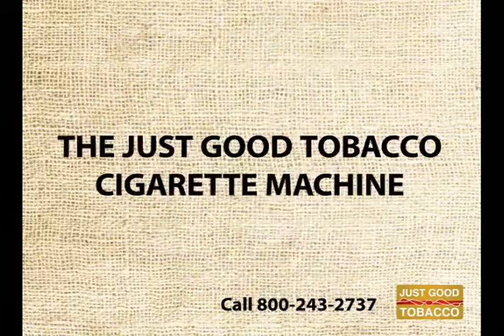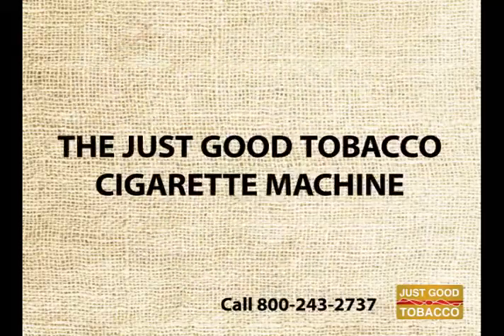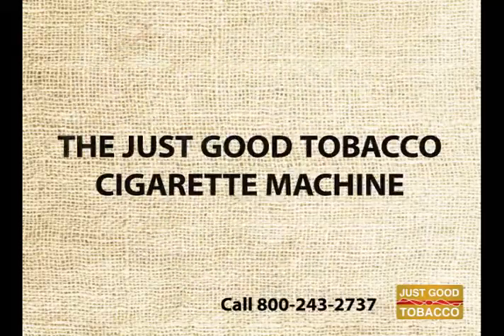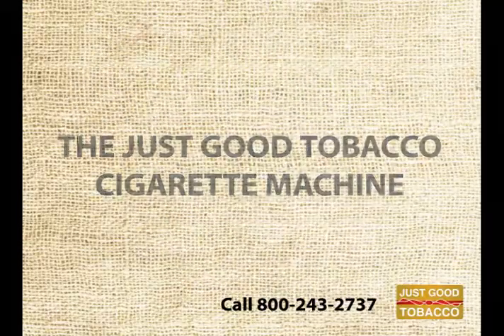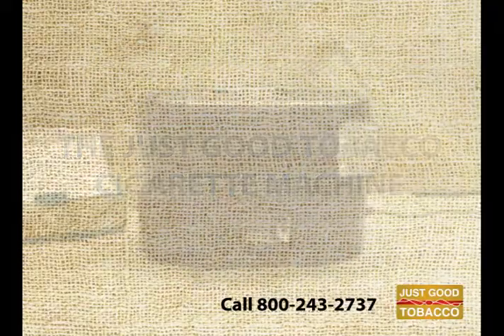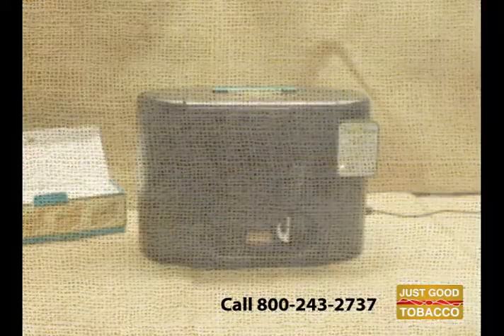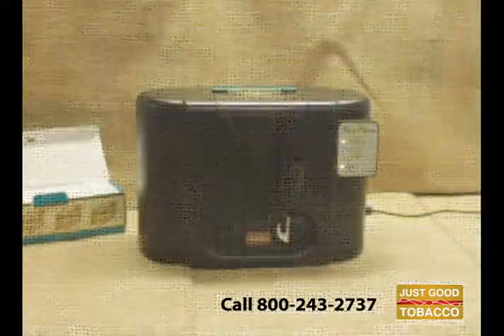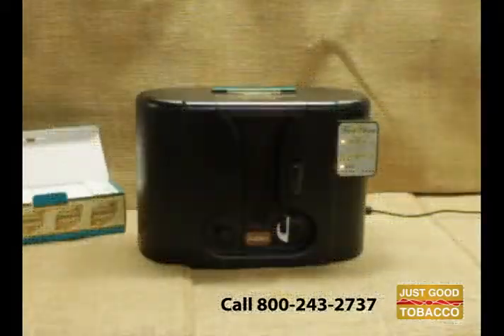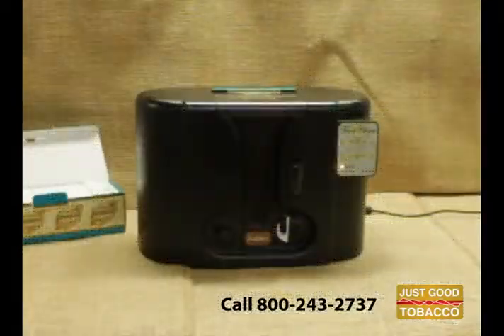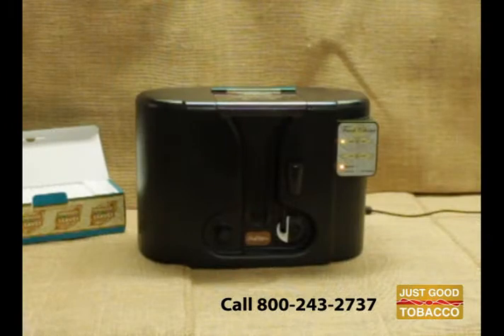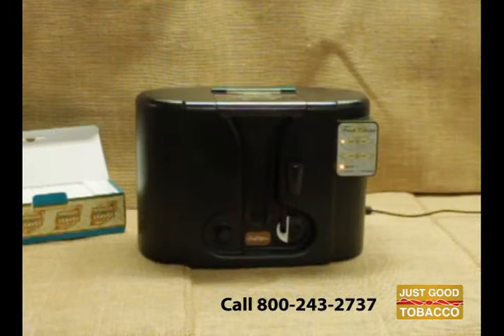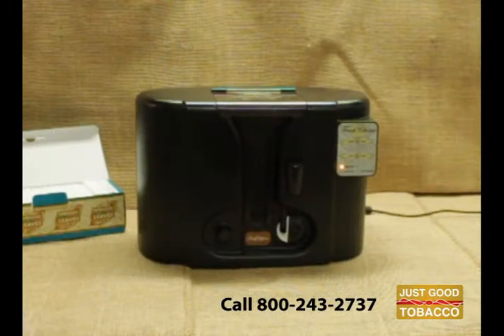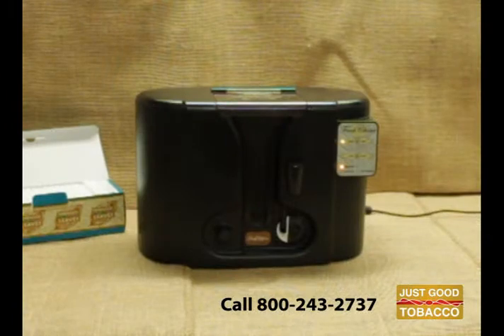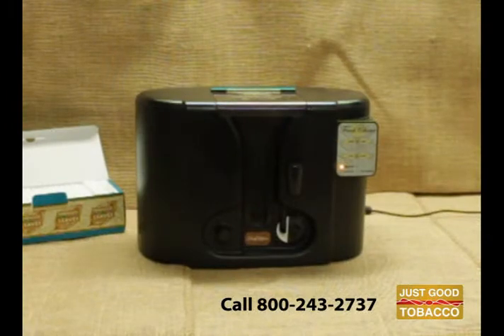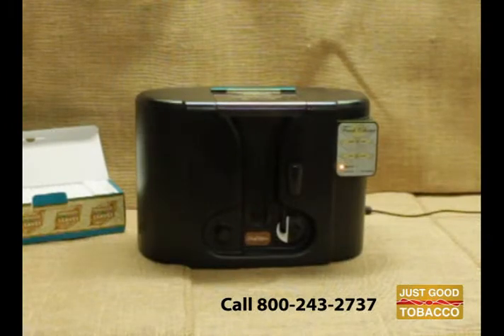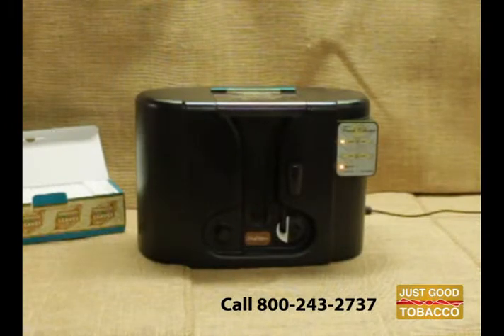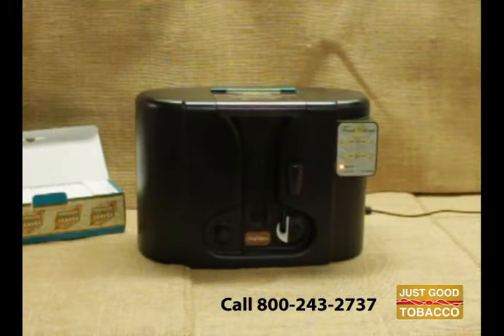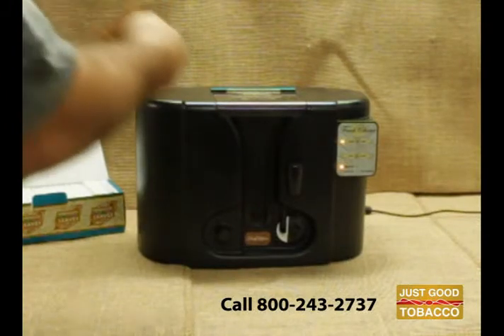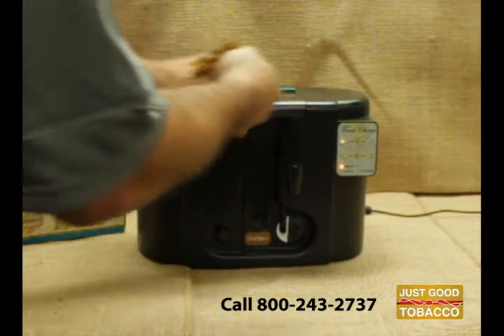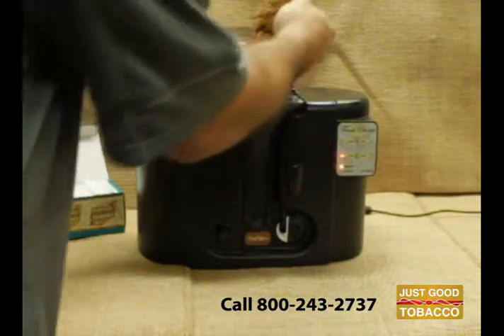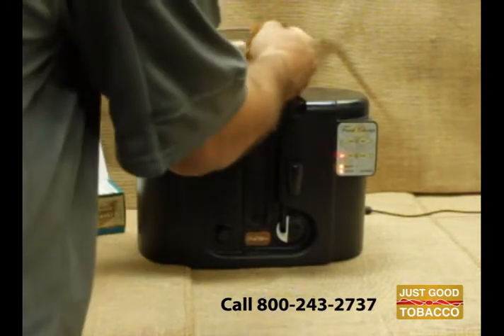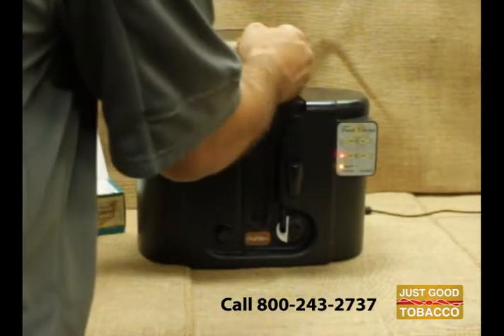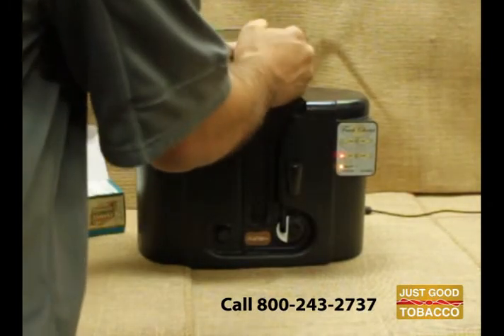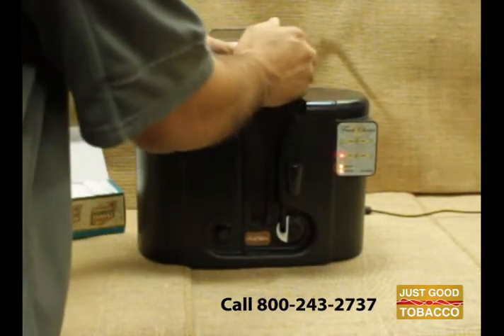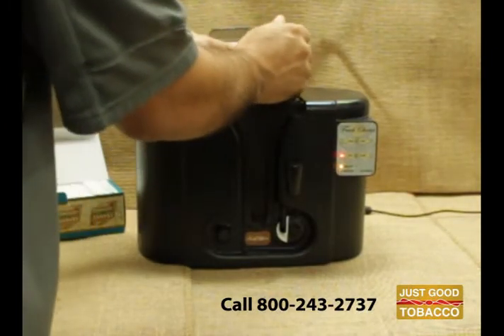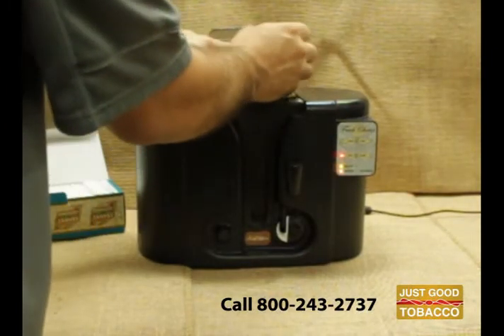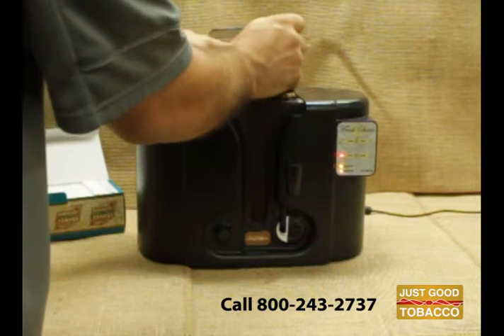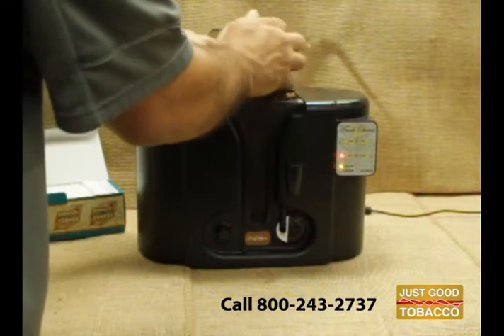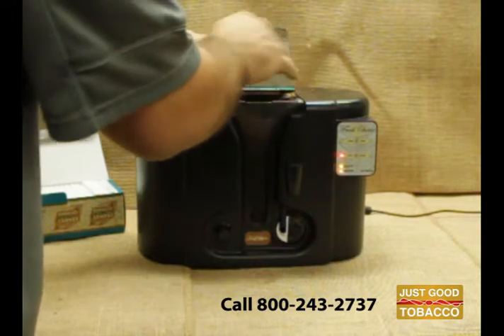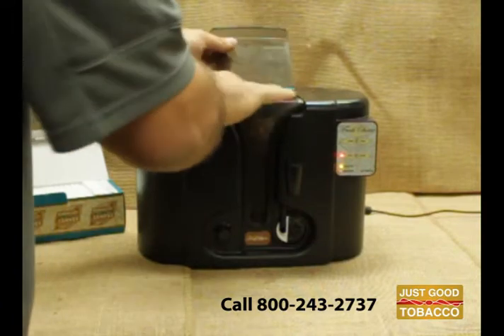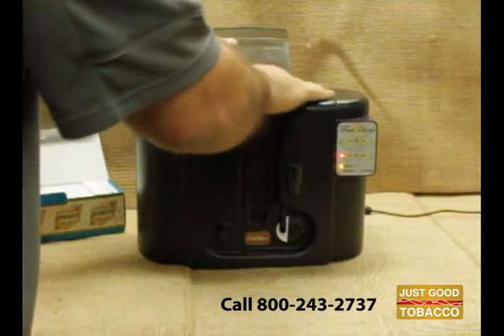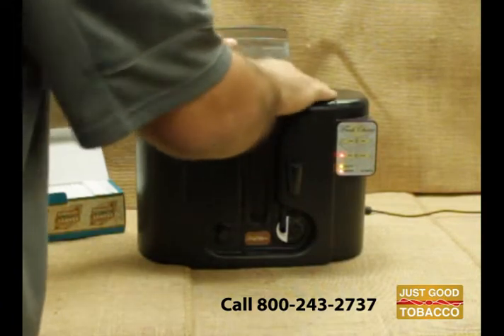Introducing the Just Good Tobacco Cigarette Machine. It's easy to use.